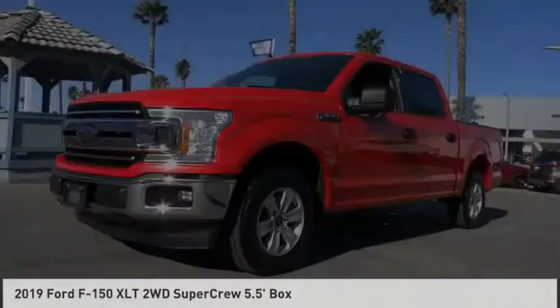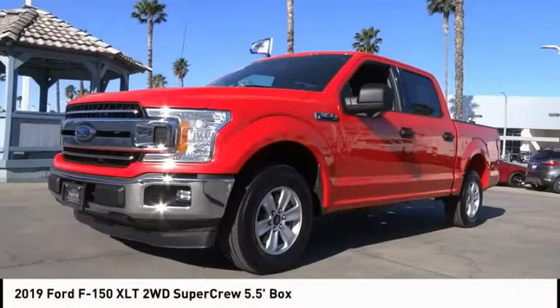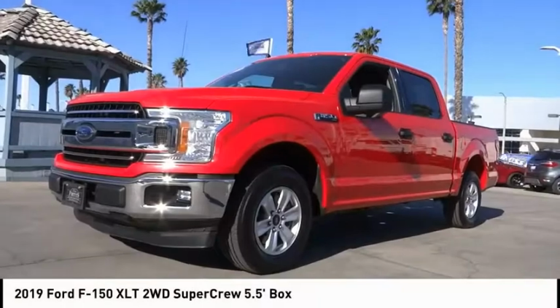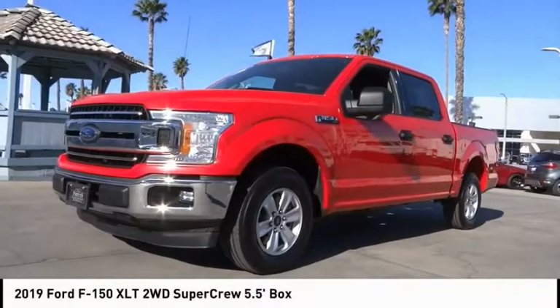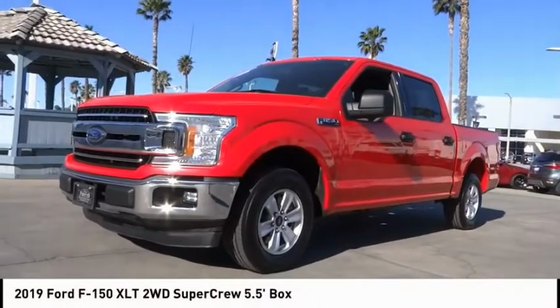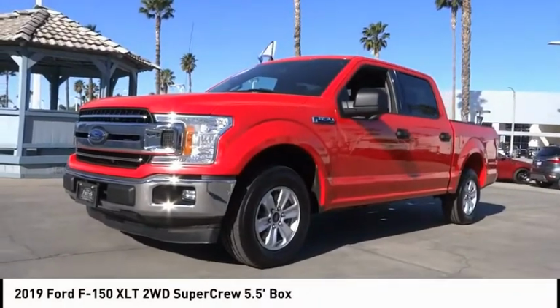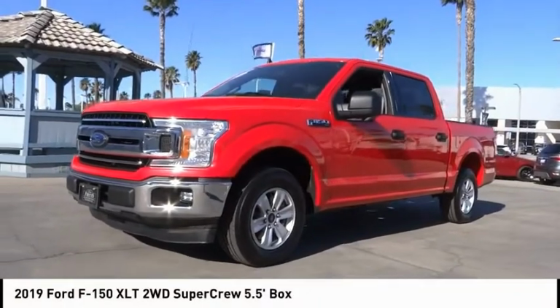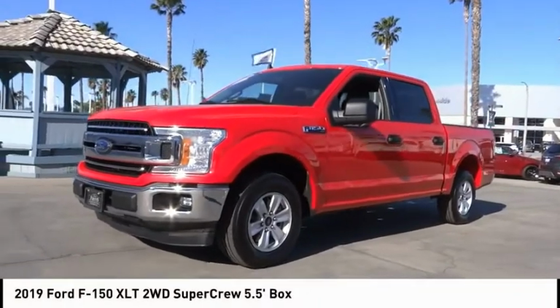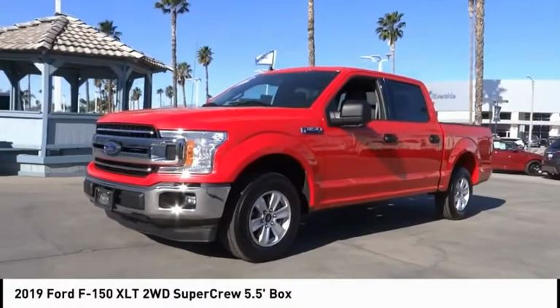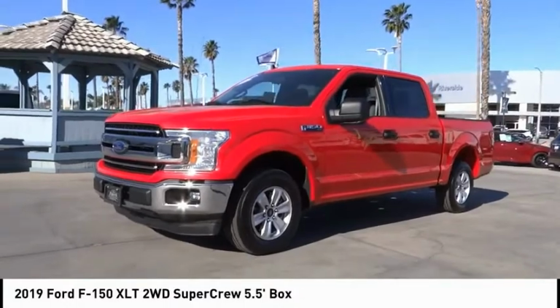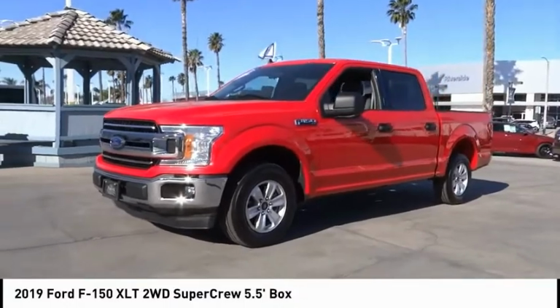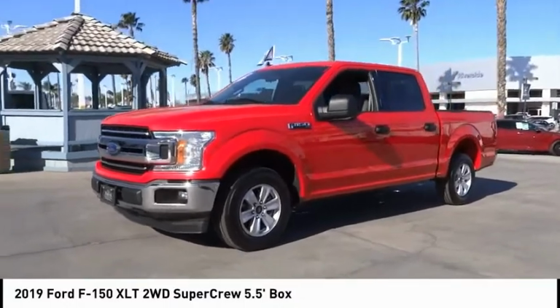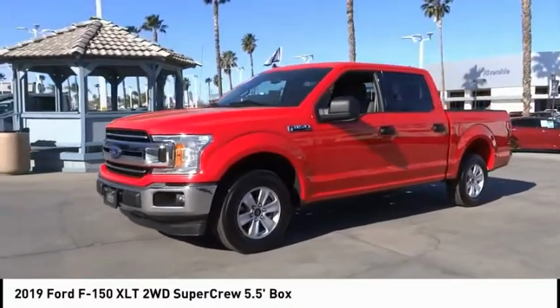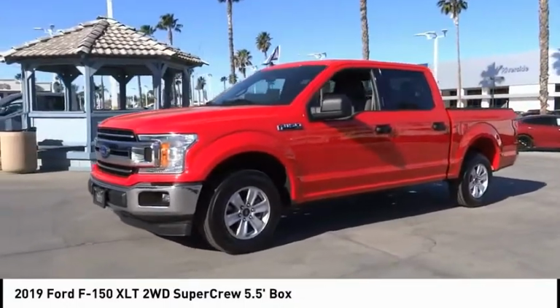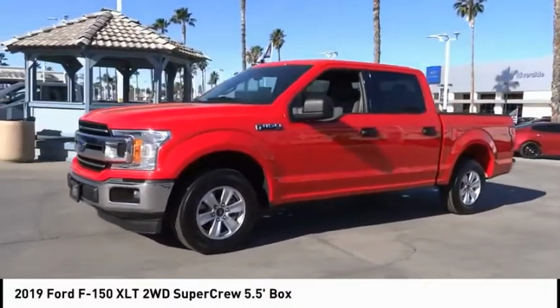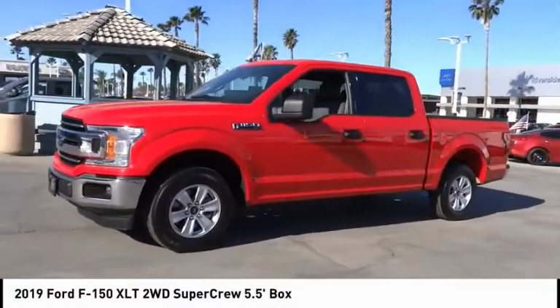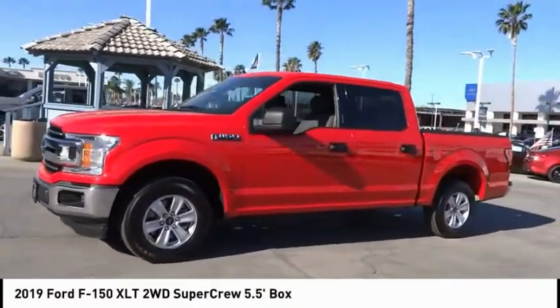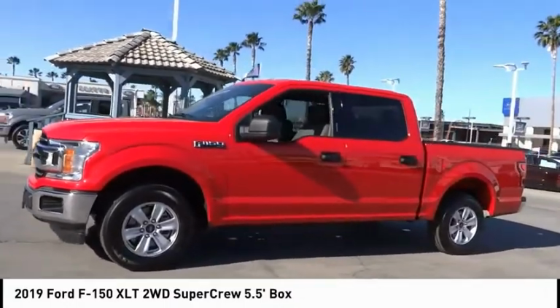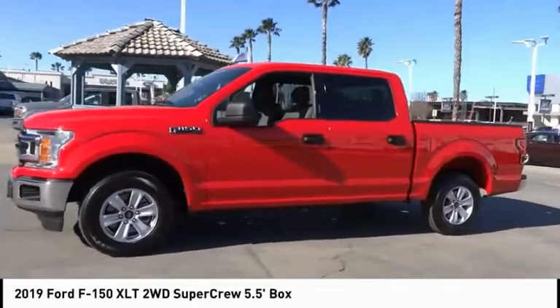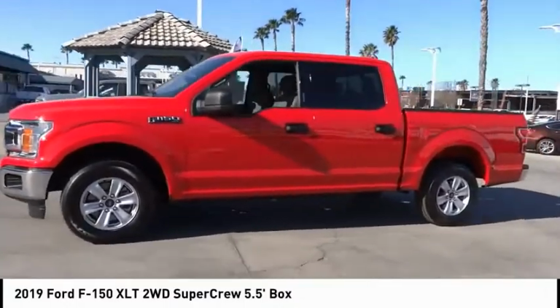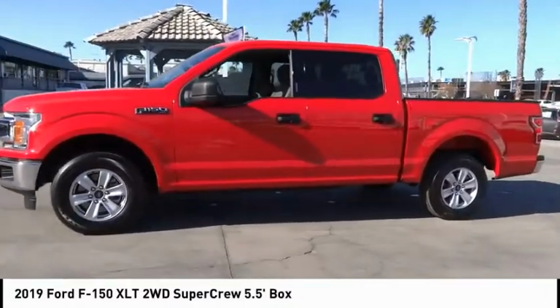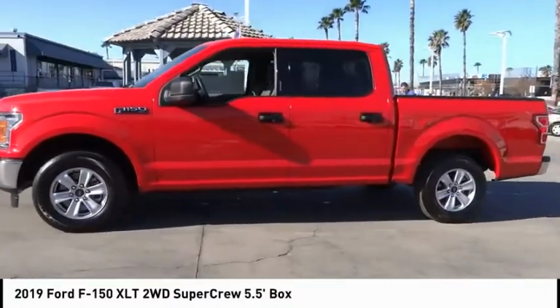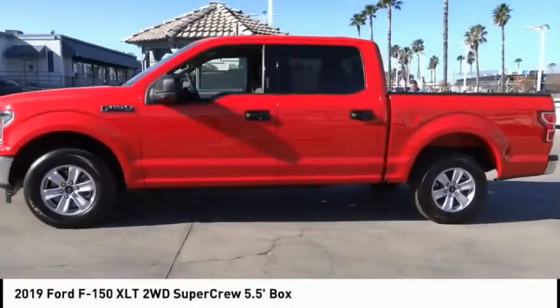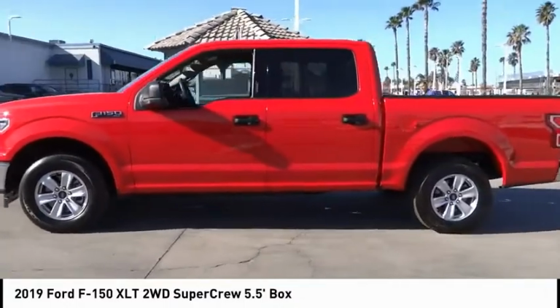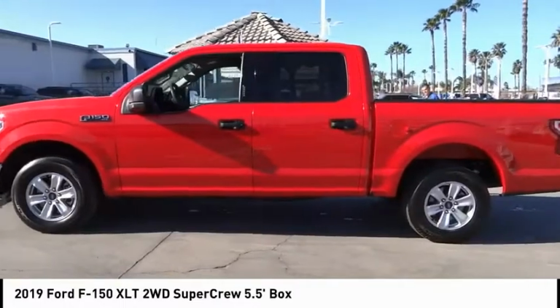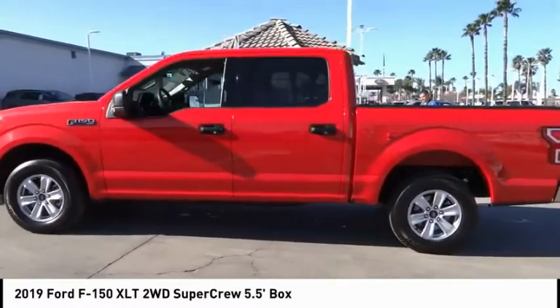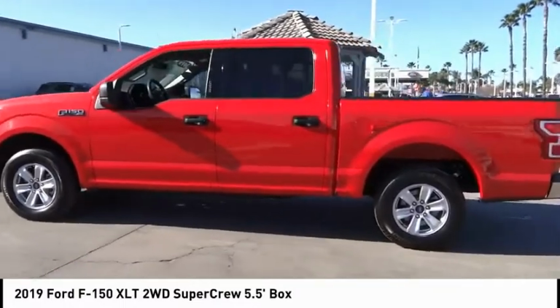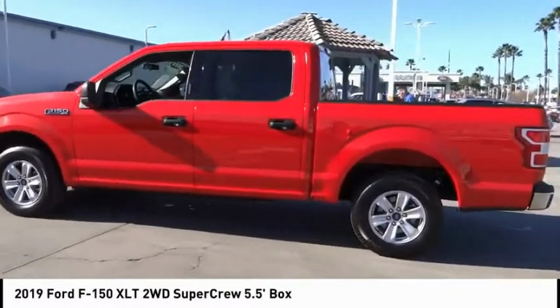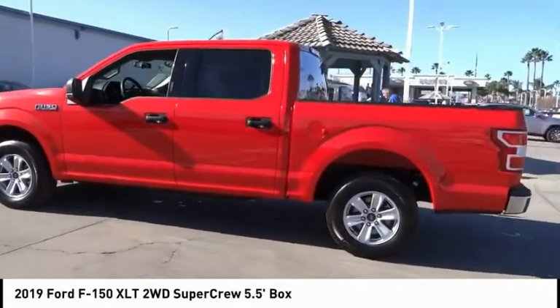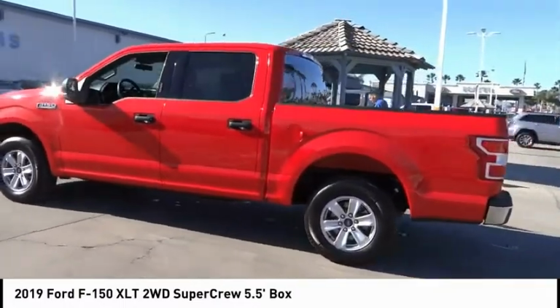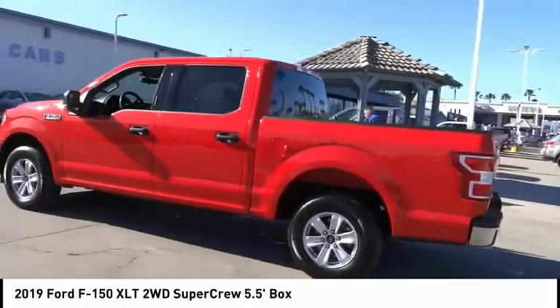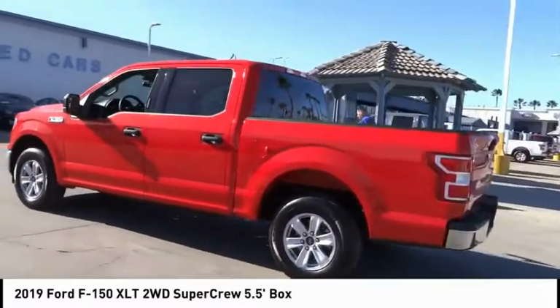Come test drive the 2019 F-150. A Ford F-150 knows how to handle any situation. It's built to follow orders. No whining.